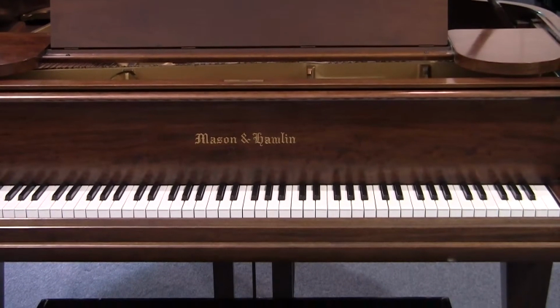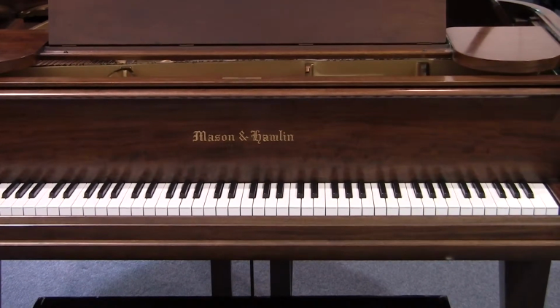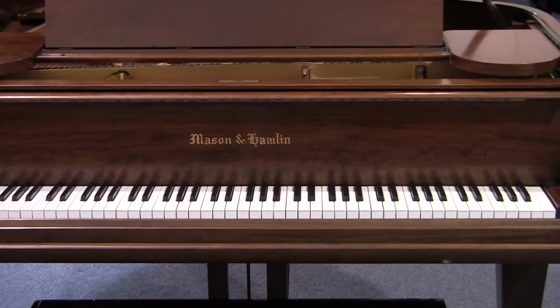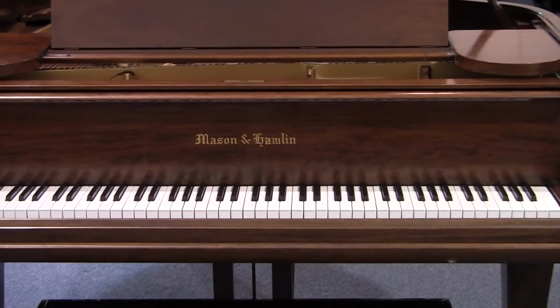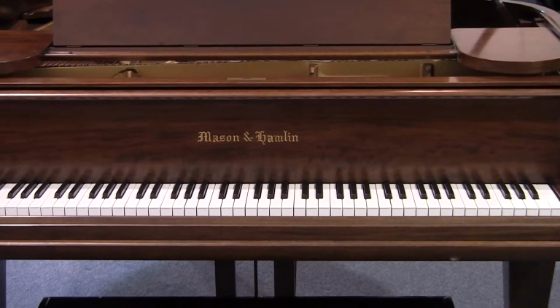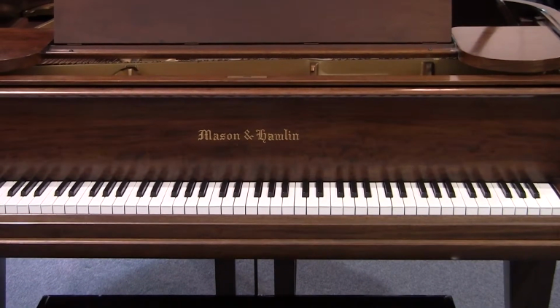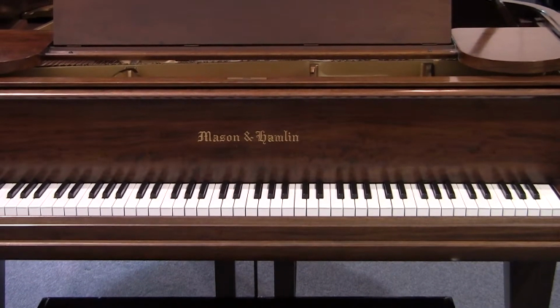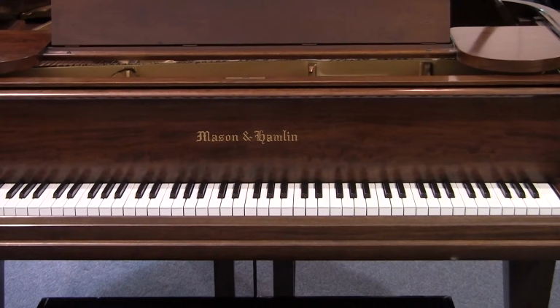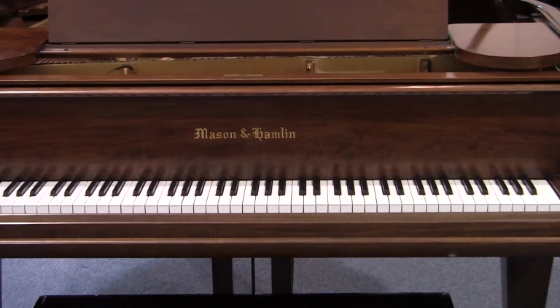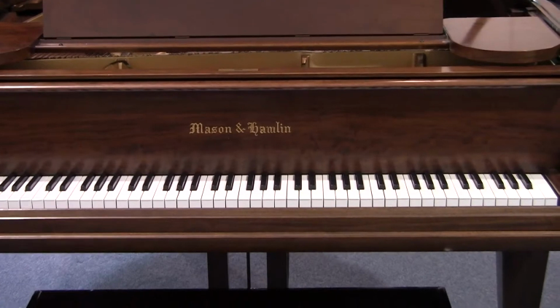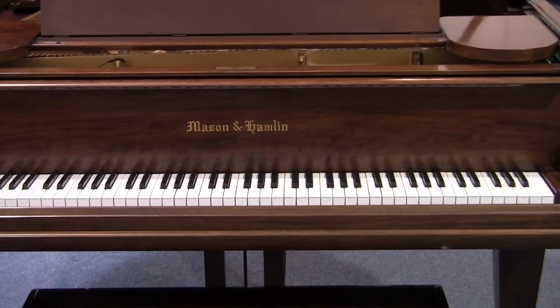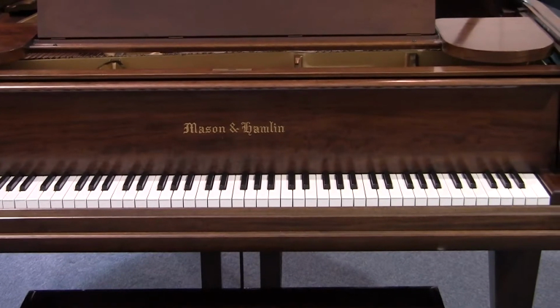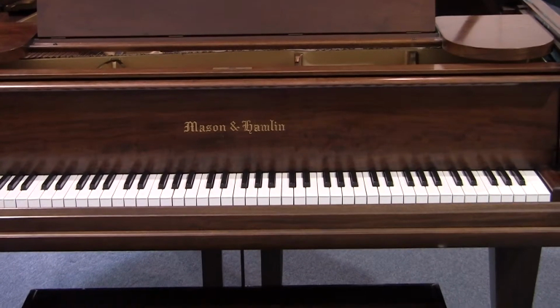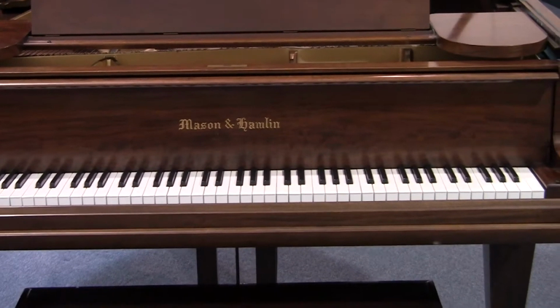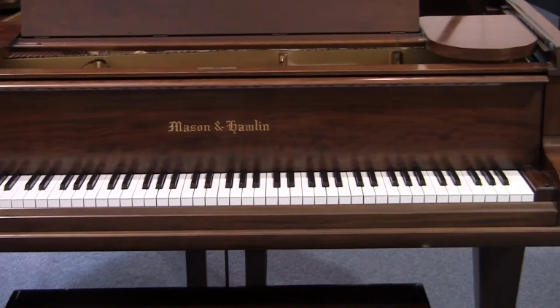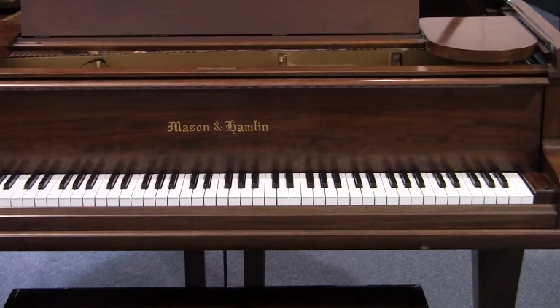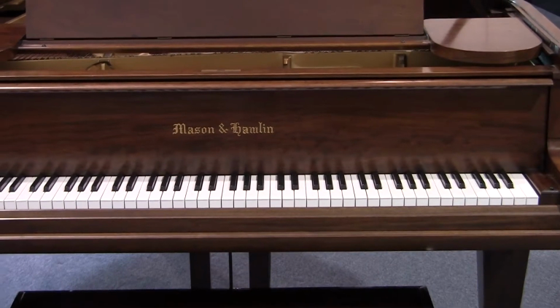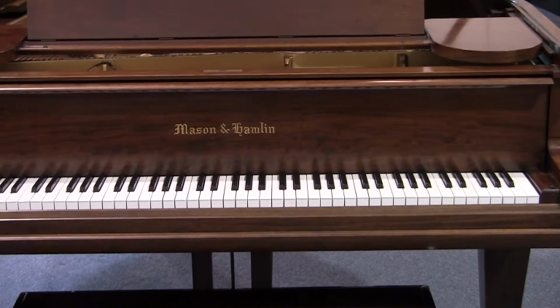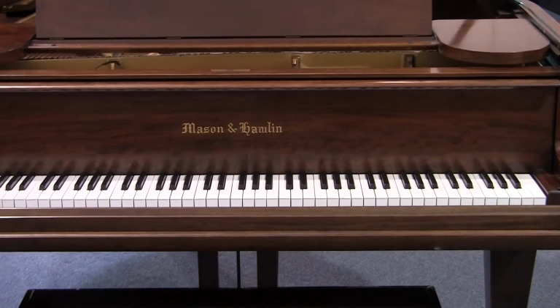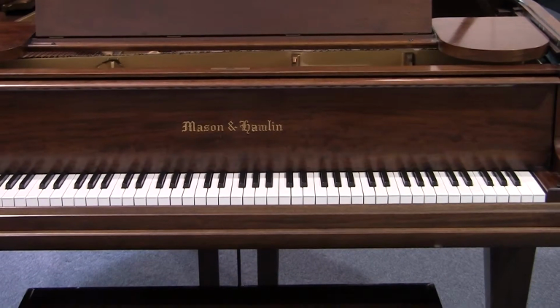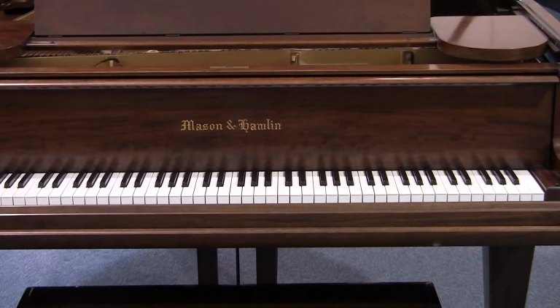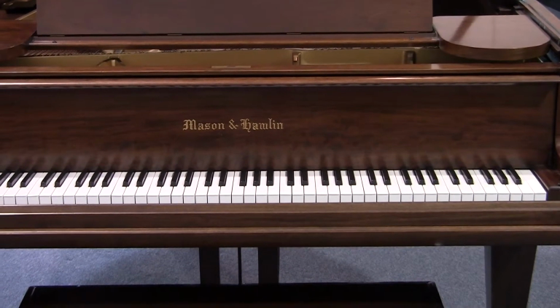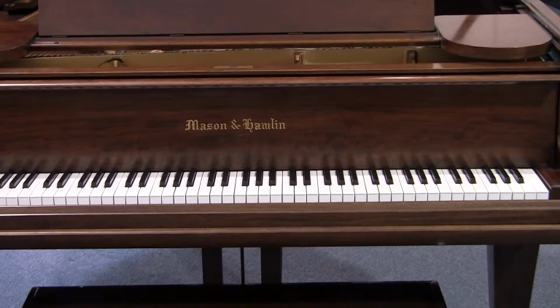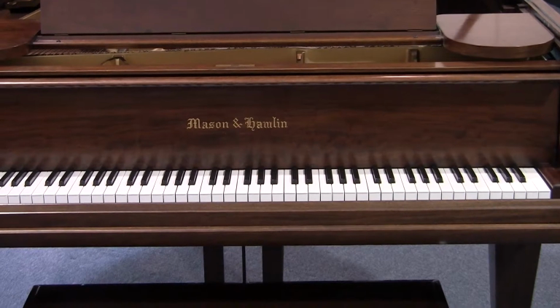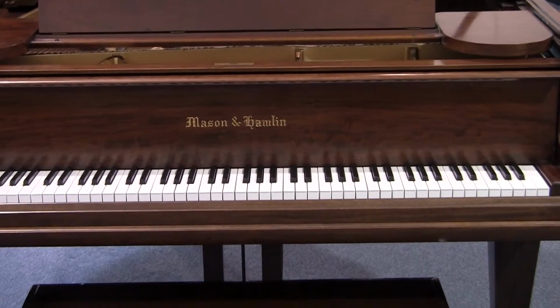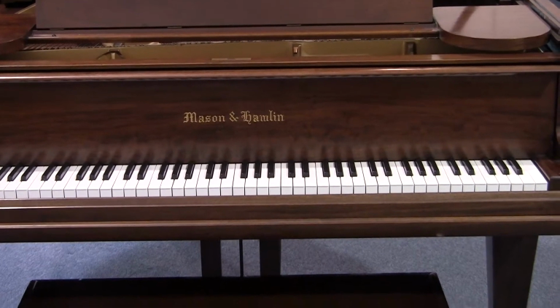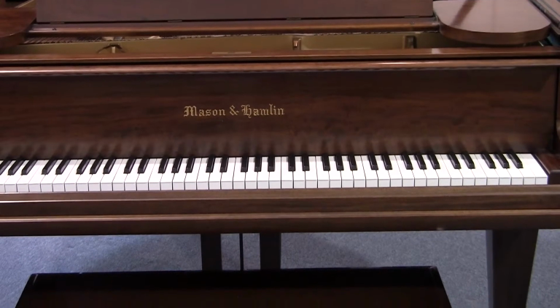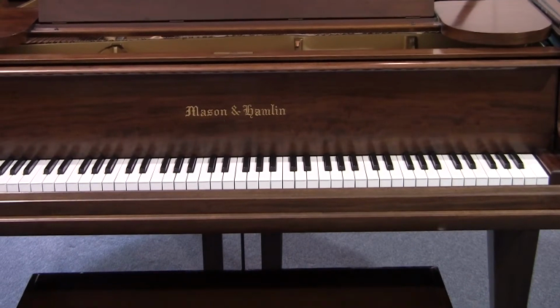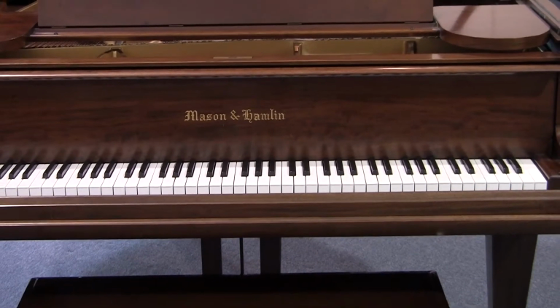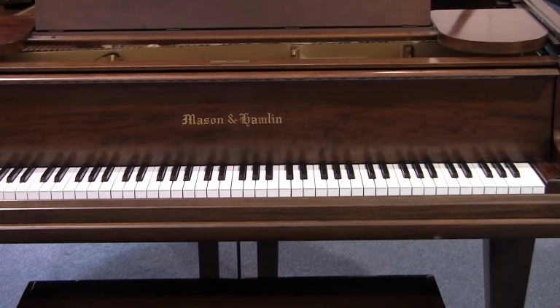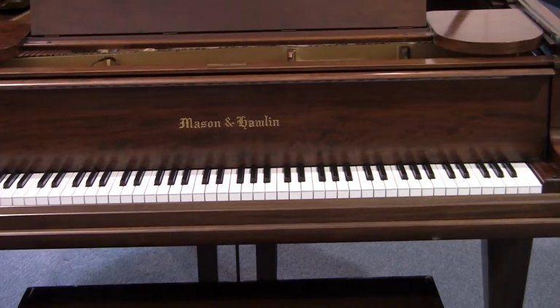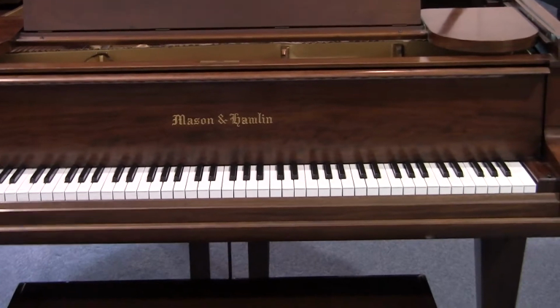Hi, I'm Randy Sheets with RandysWholesalePianos.com, doing a video inspection of a Mason Hamlin Model A, 5'8", serial number 24657, built in 1915.